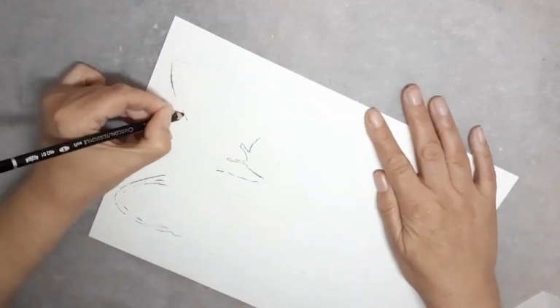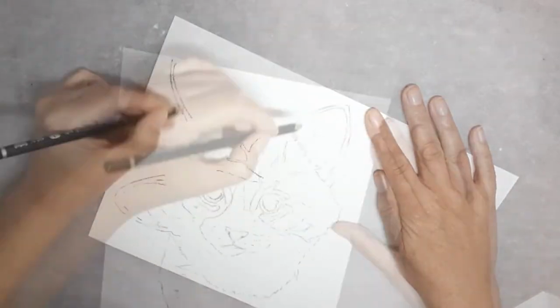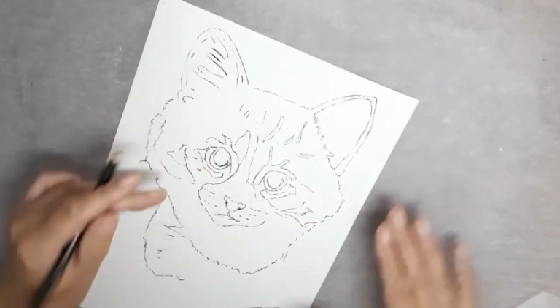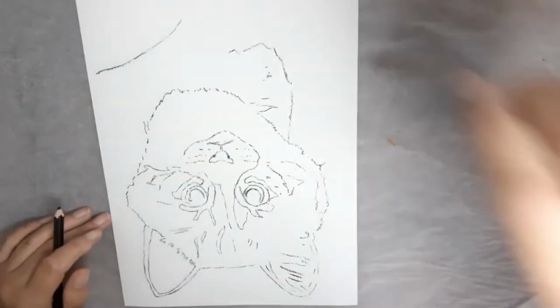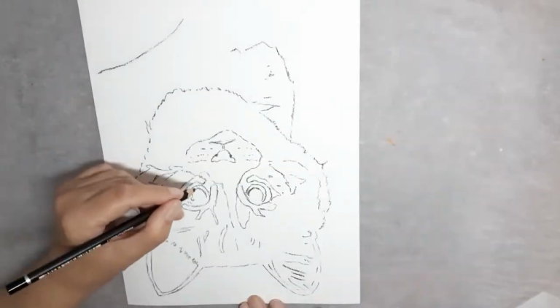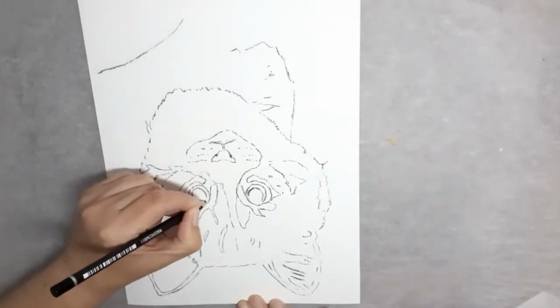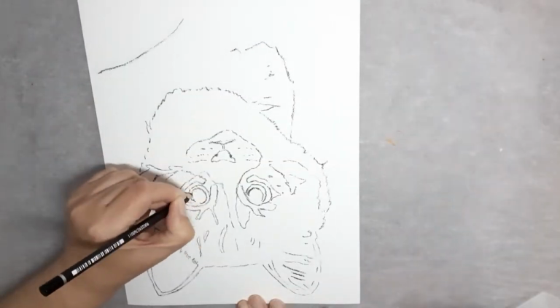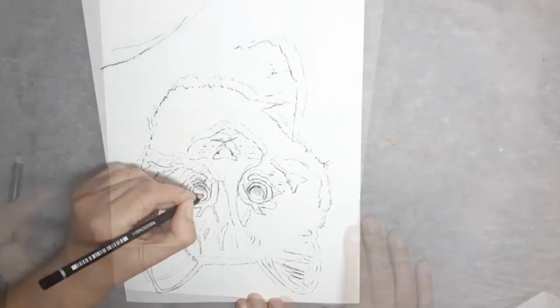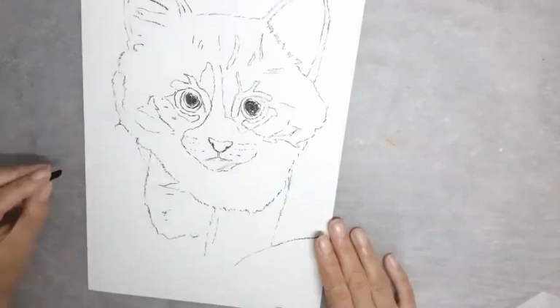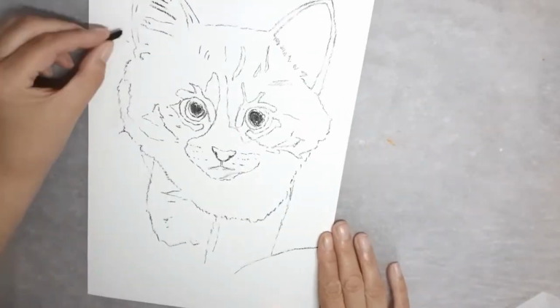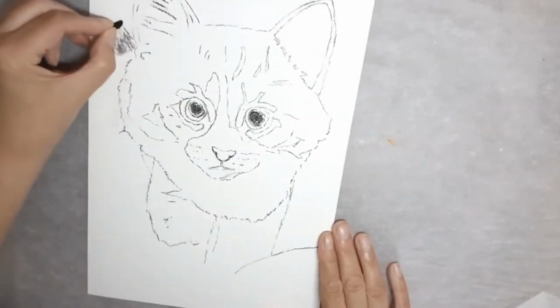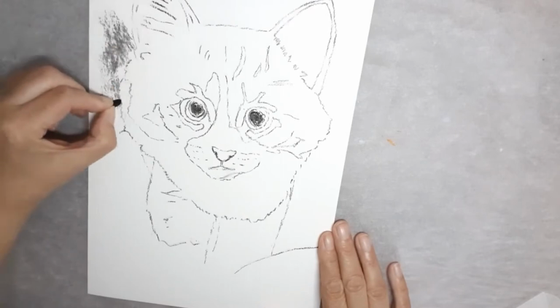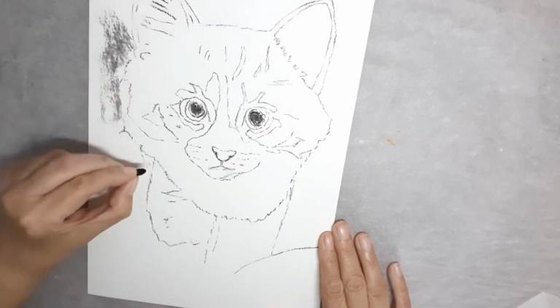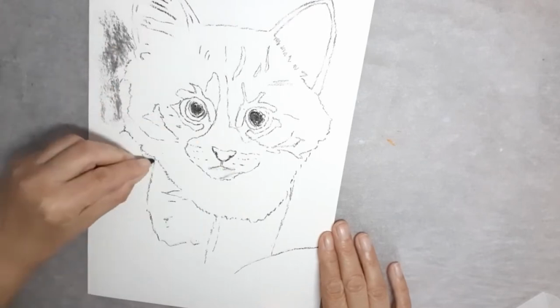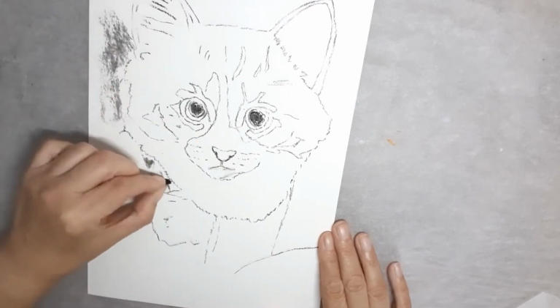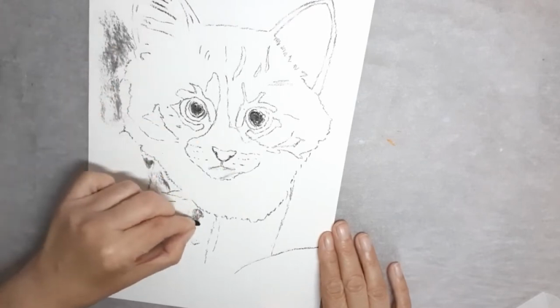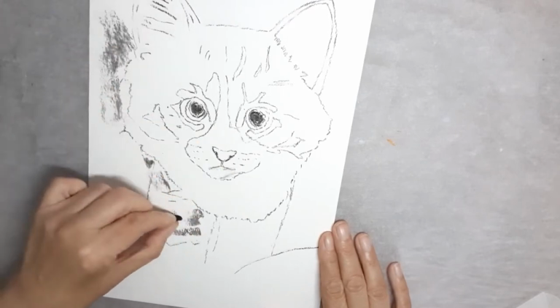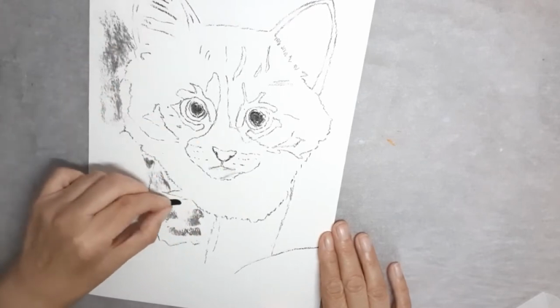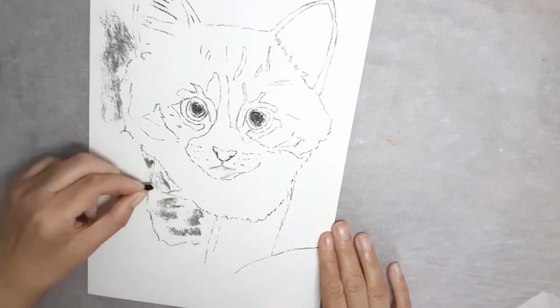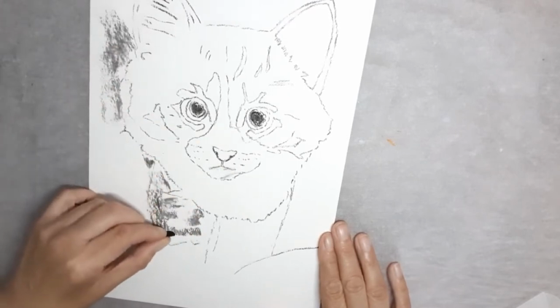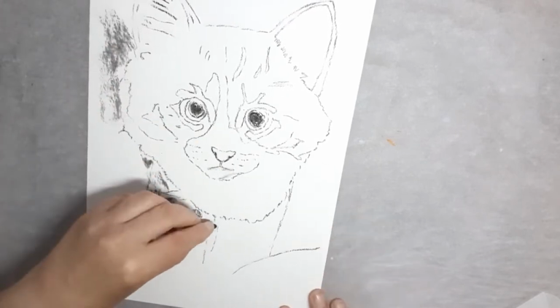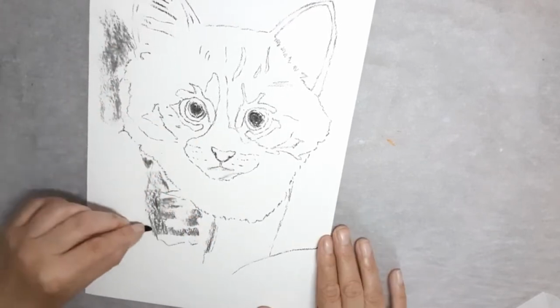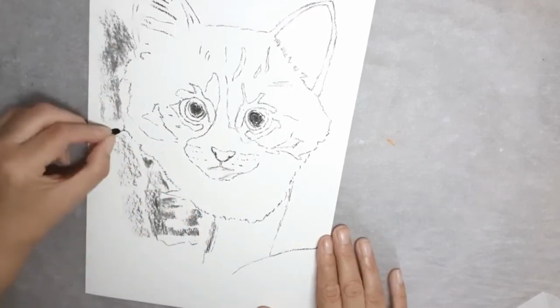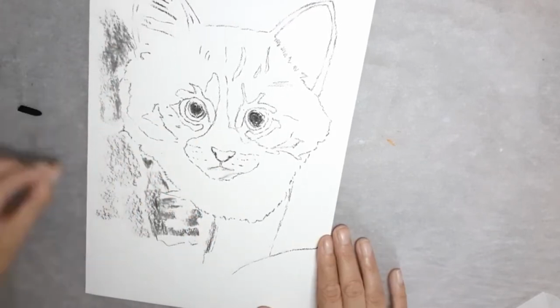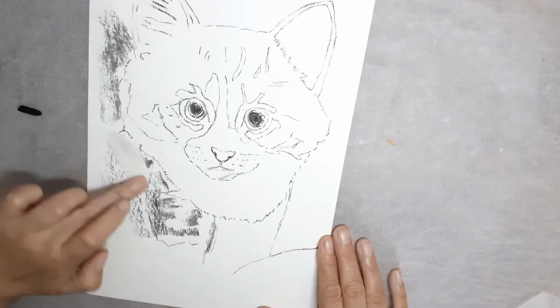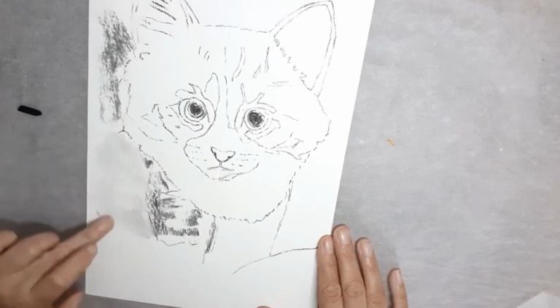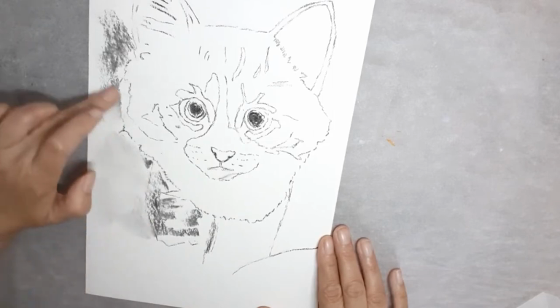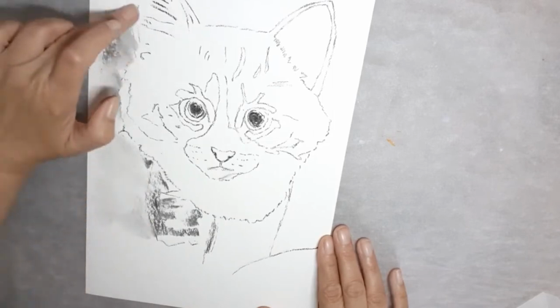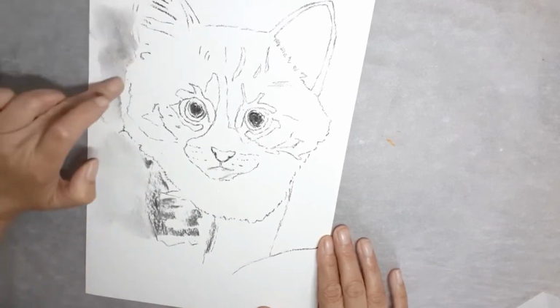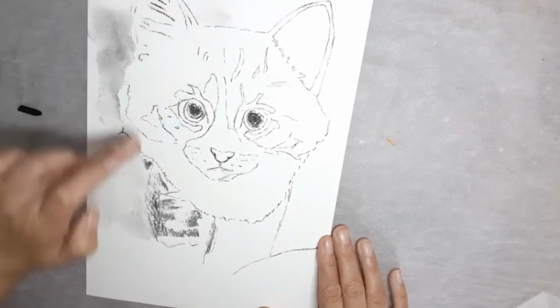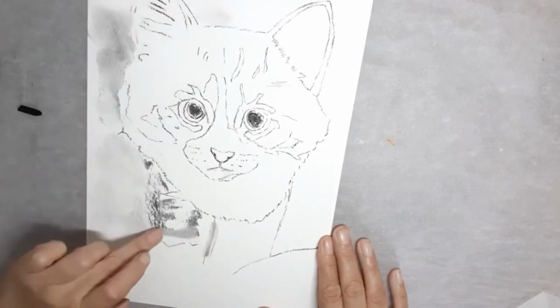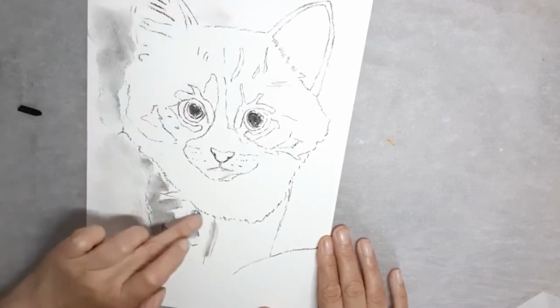First I created the outline of the kitten. Next I used the willow stick to create some of the background, including the basic eye shape. Then the background is blended.